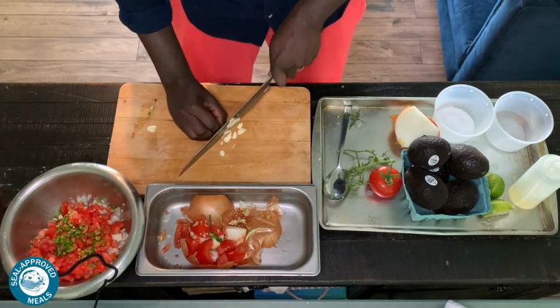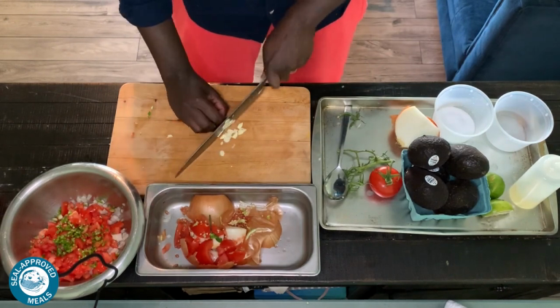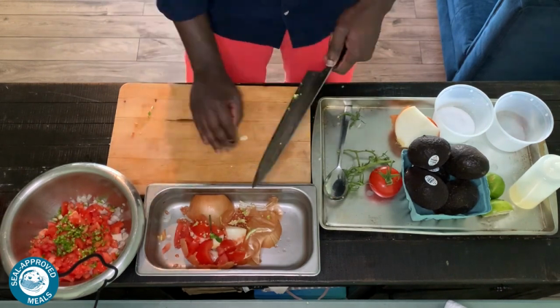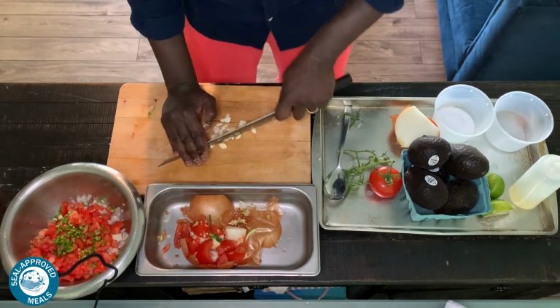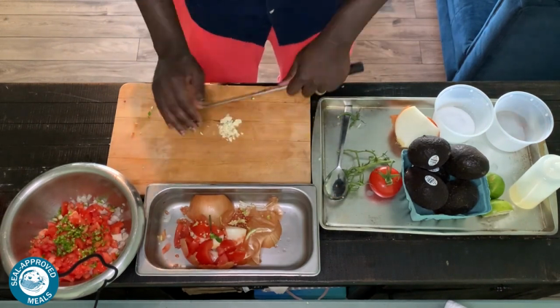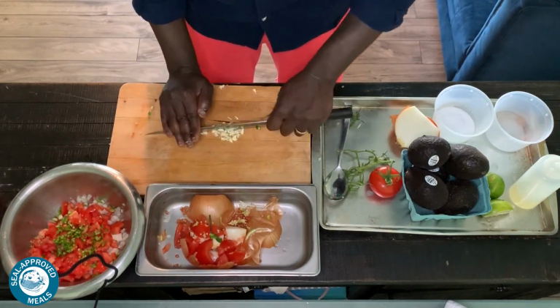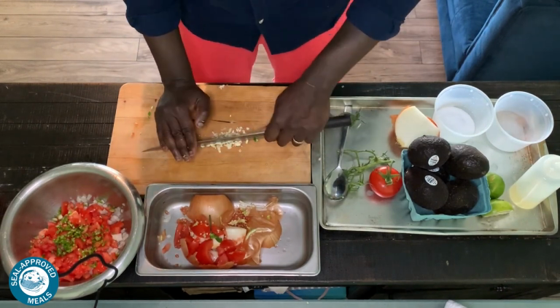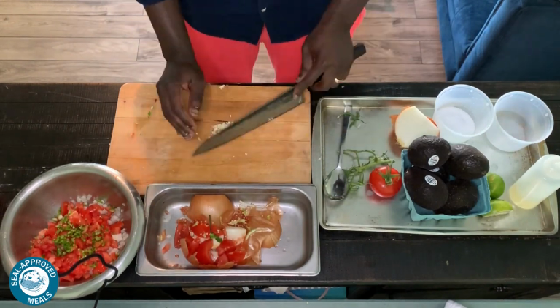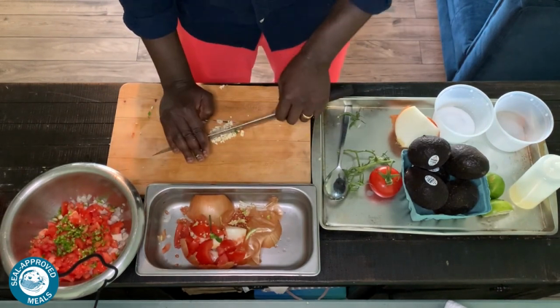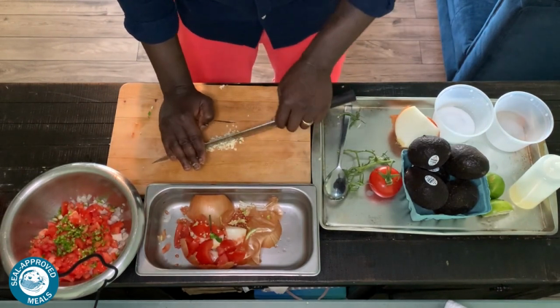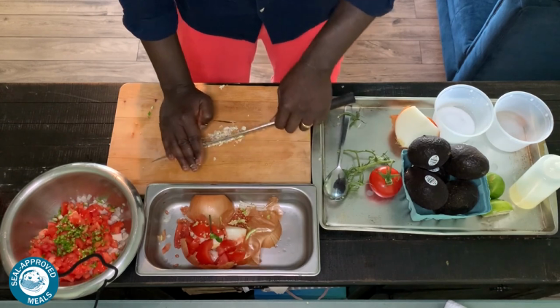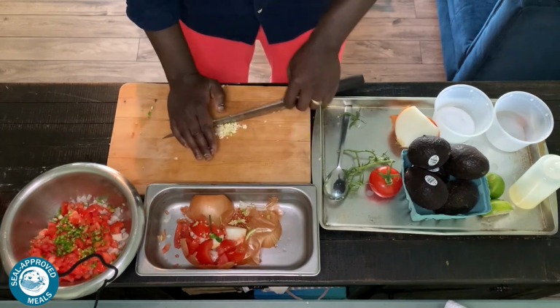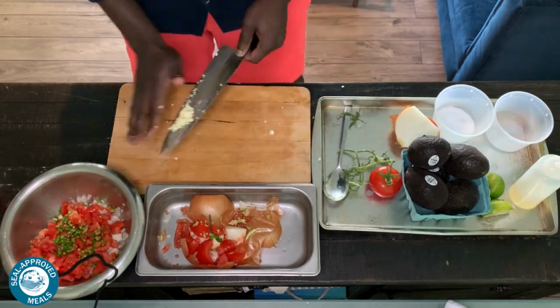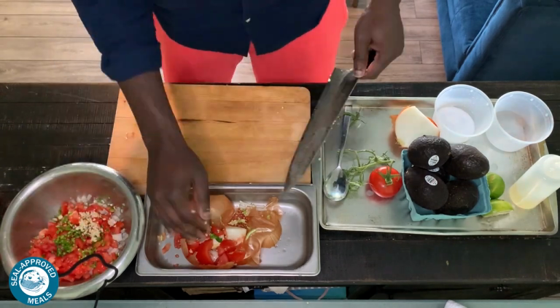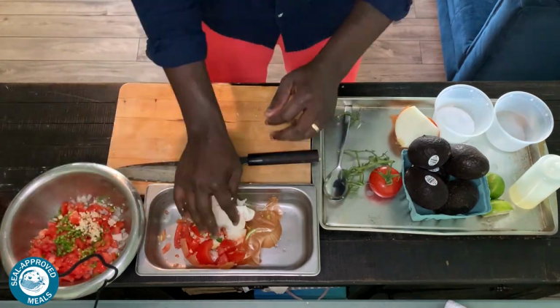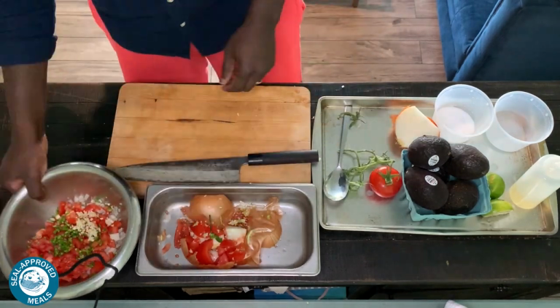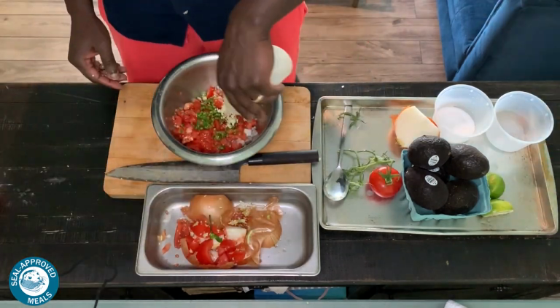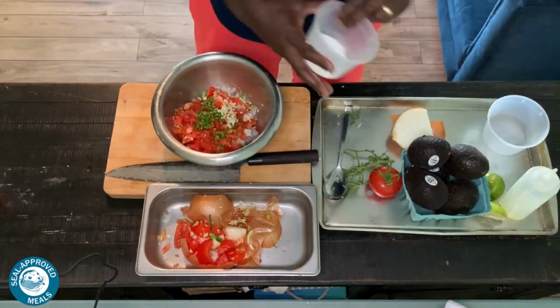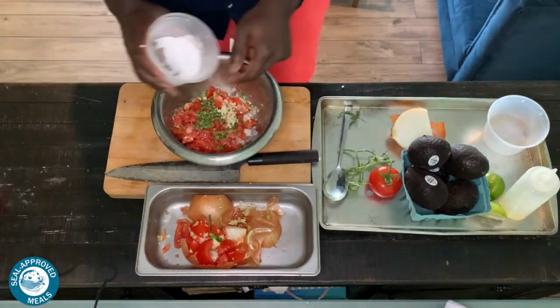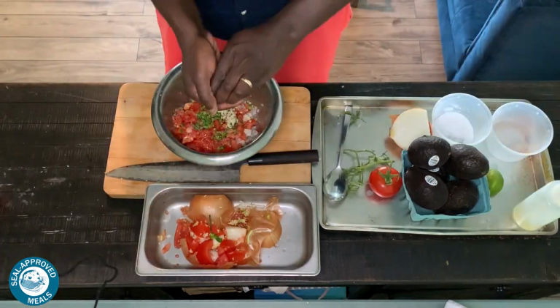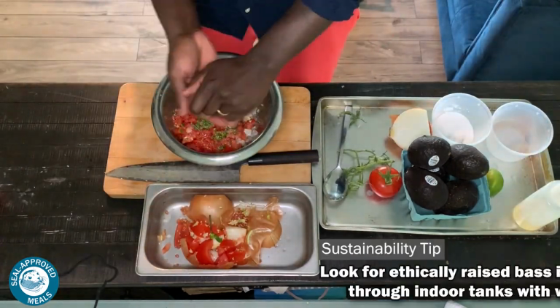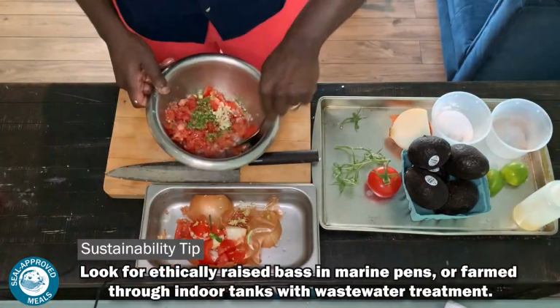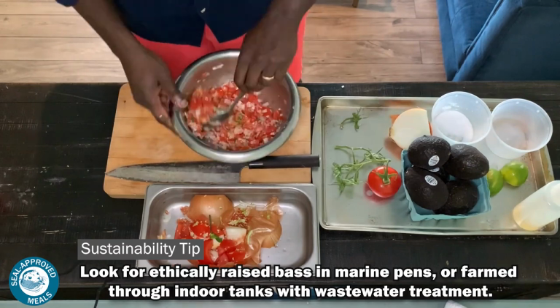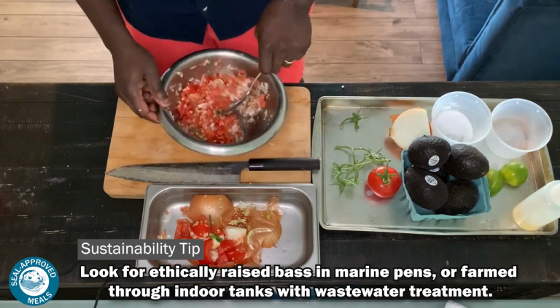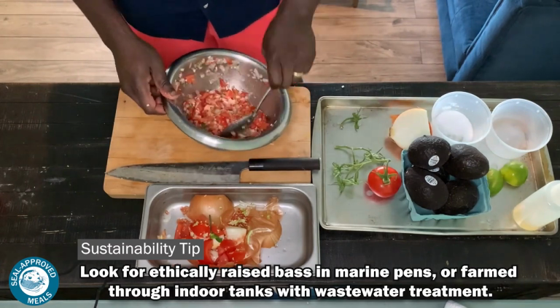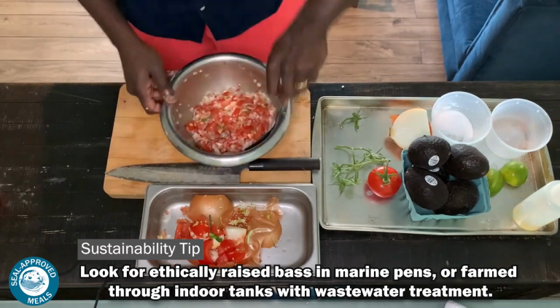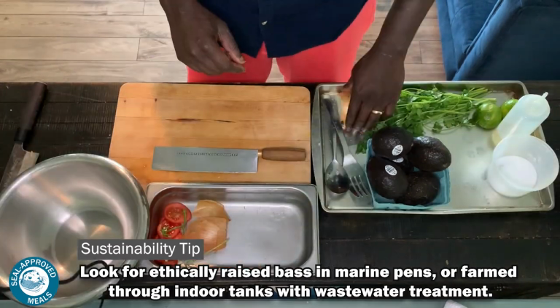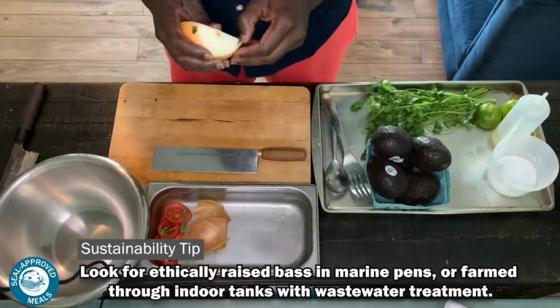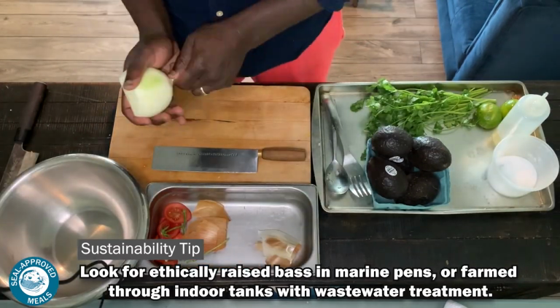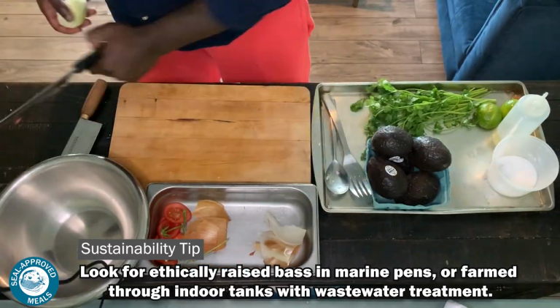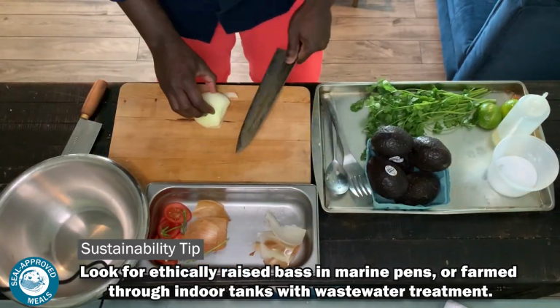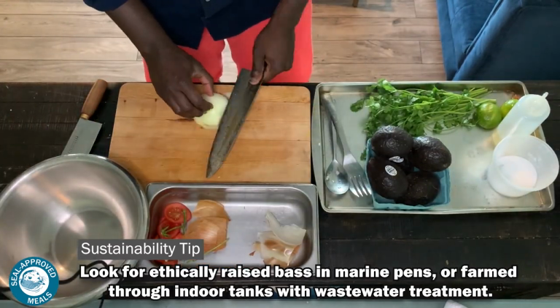I've got some vine-ripened tomatoes, some white onions, a little bit of jalapeño for some kick, fresh garlic that I'm chopping in there. Completely optional, but I love to have a little head of garlic in there as well, seasoning with a little bit of lime juice and some salt and oil.